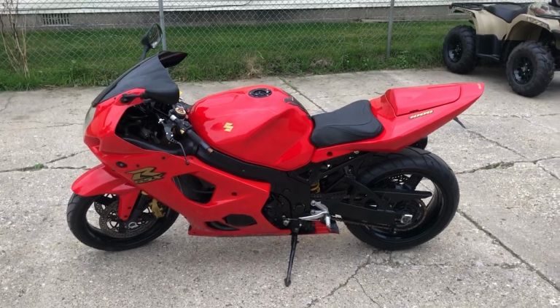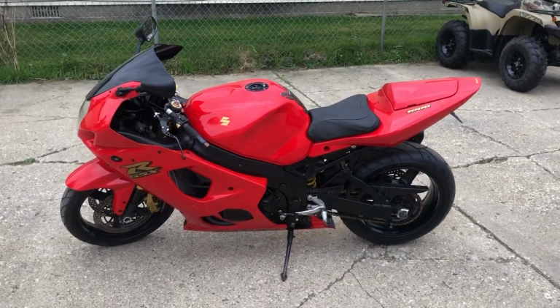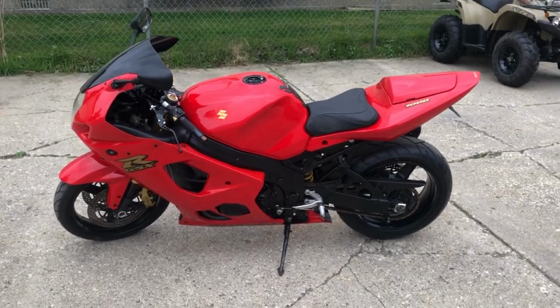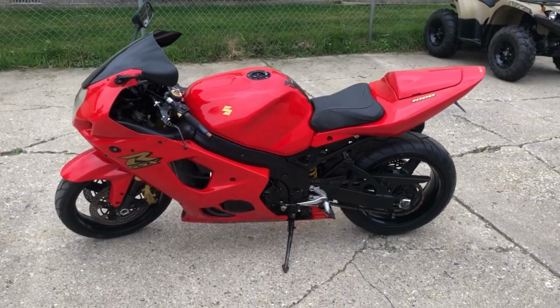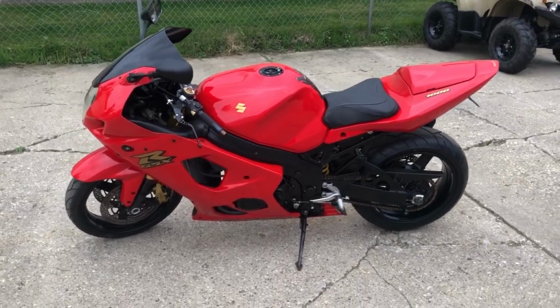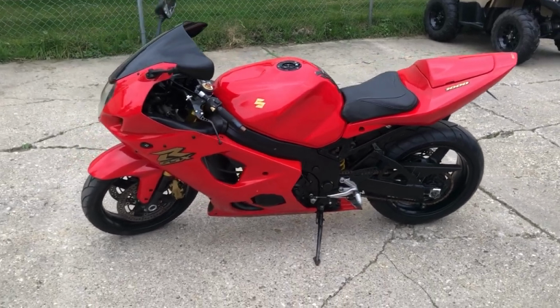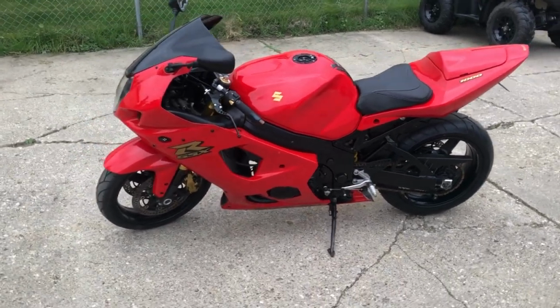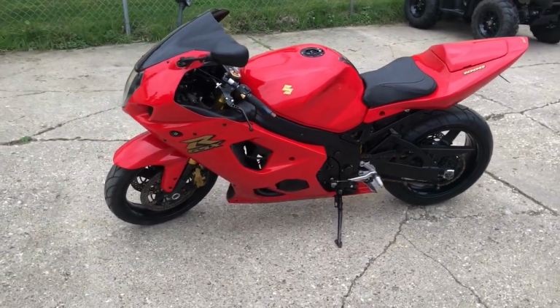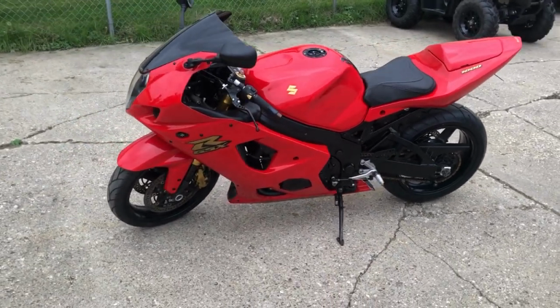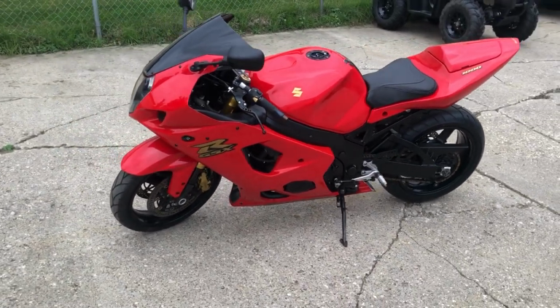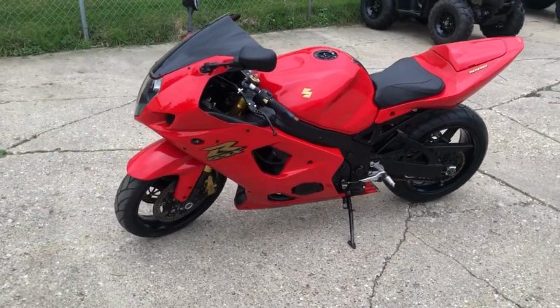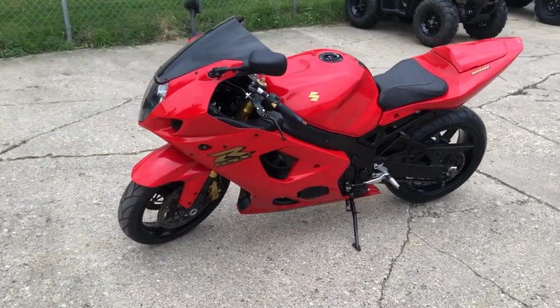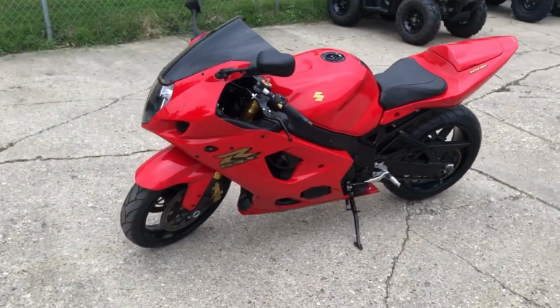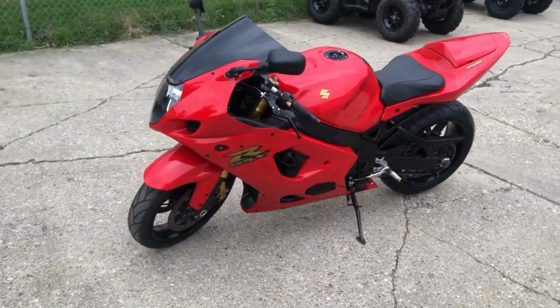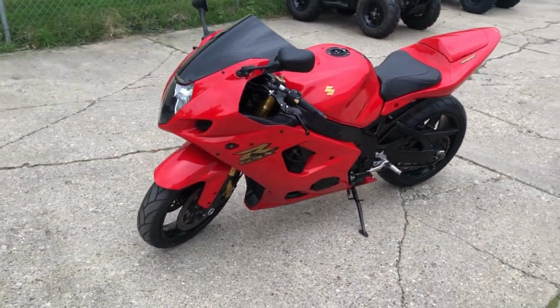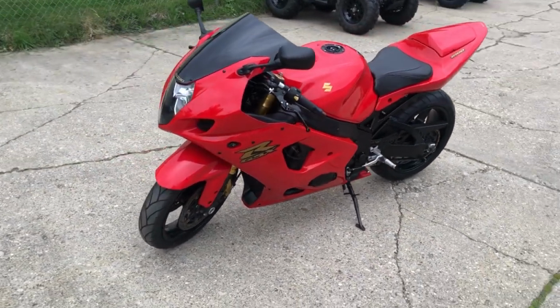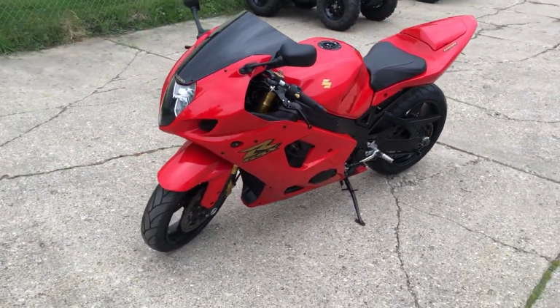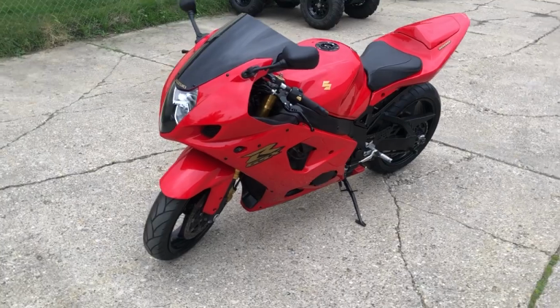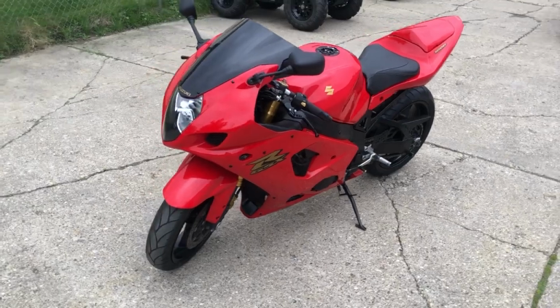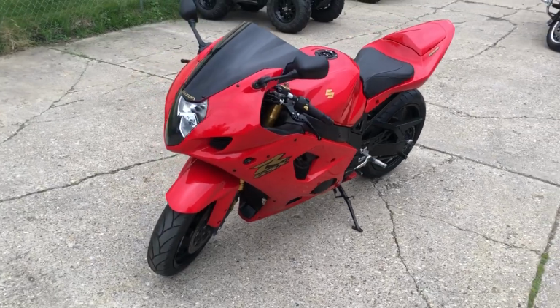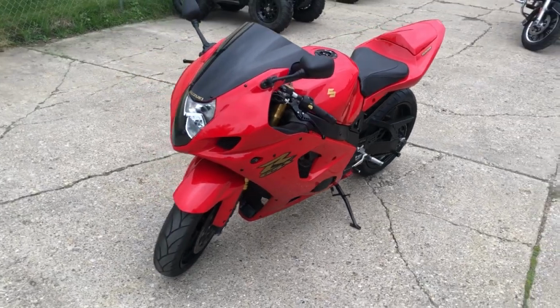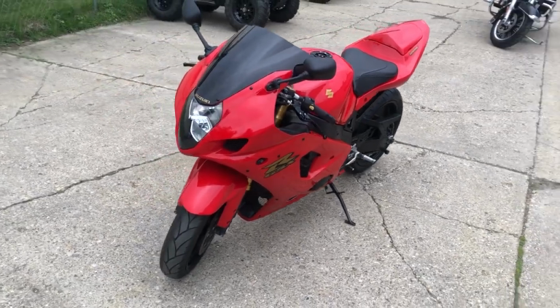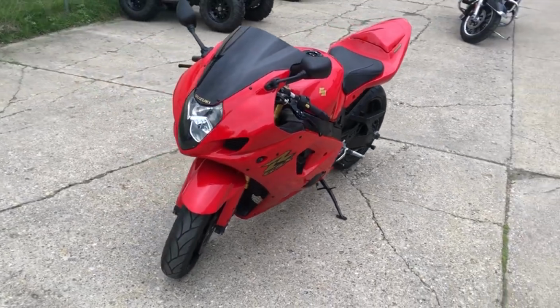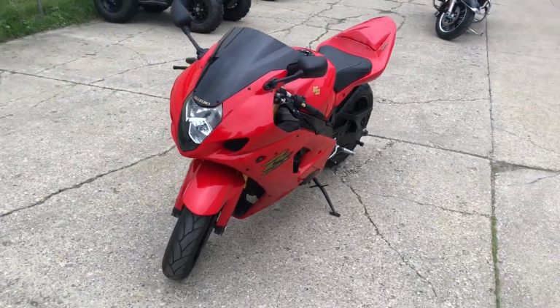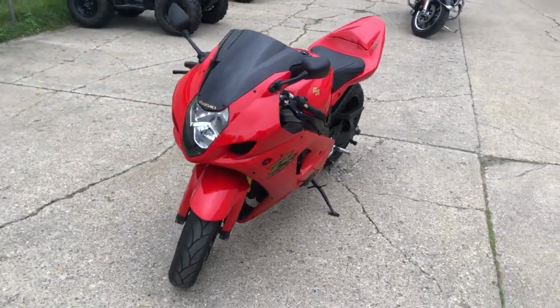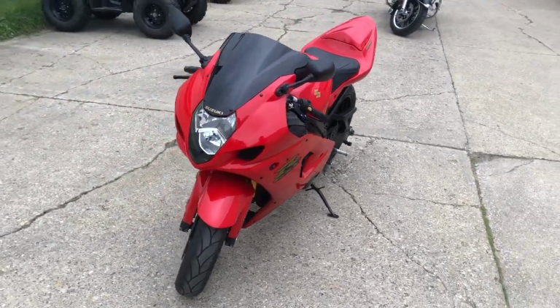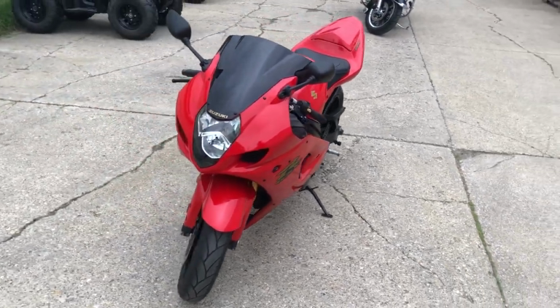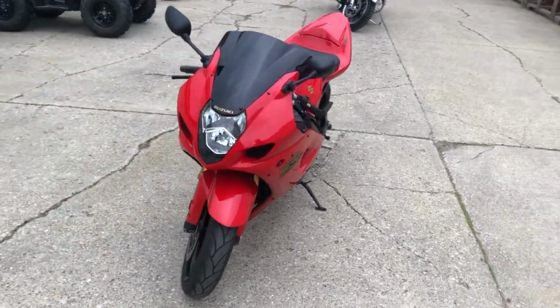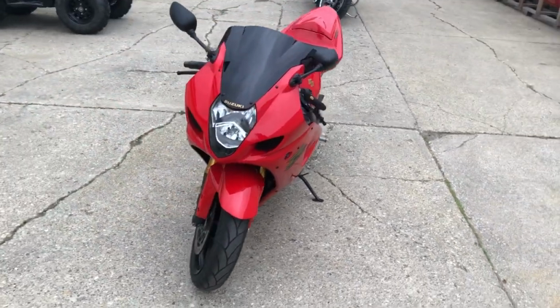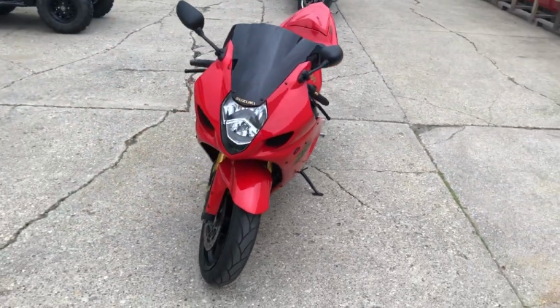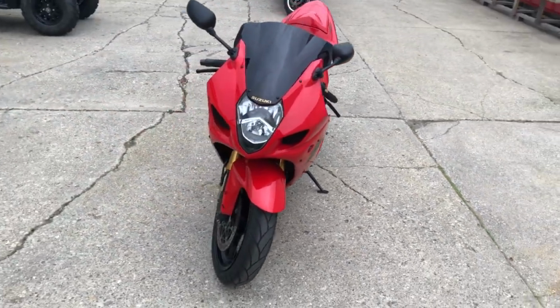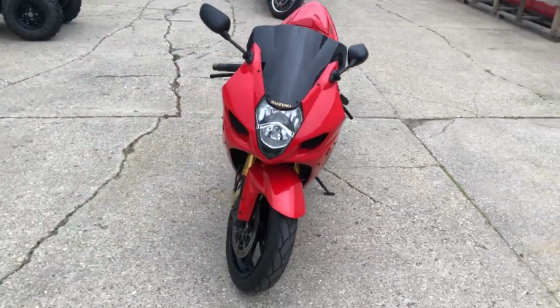Hey guys, ApprovalPowerSports.com here doing some videos on some stuff that just came in. This one won't be here long — that's an '04 GSXR1000 you're looking at.